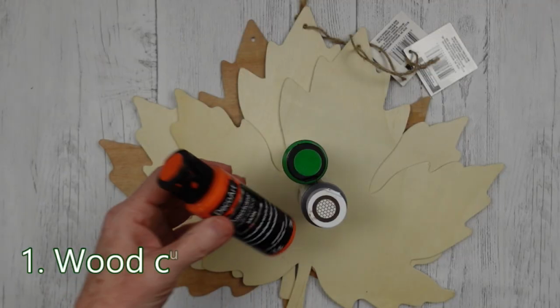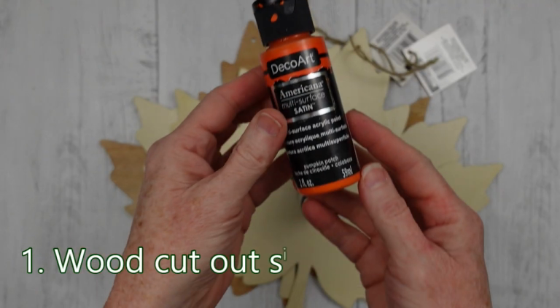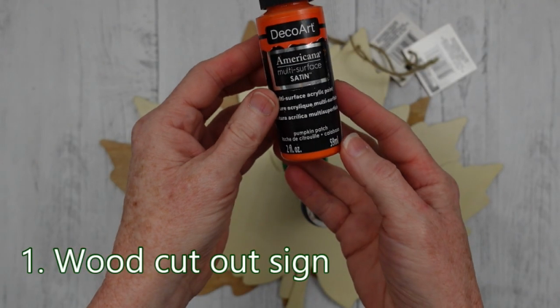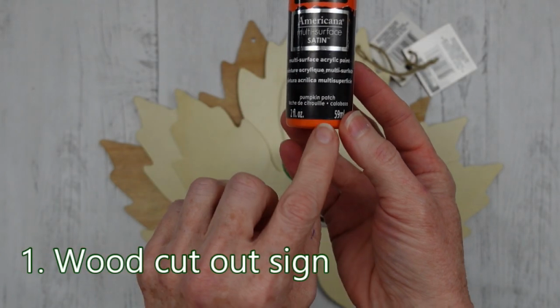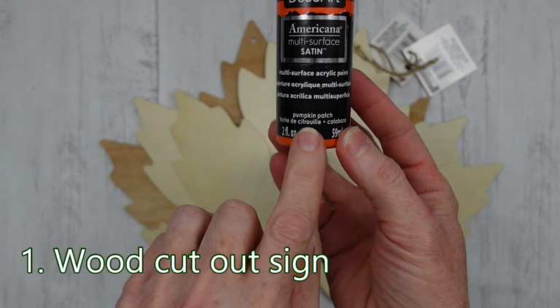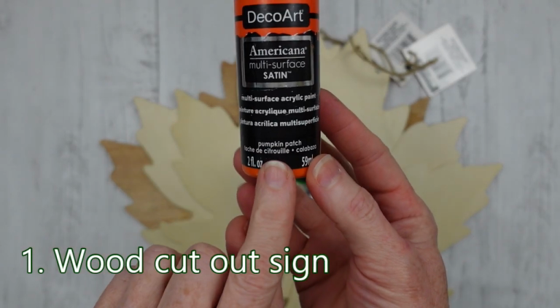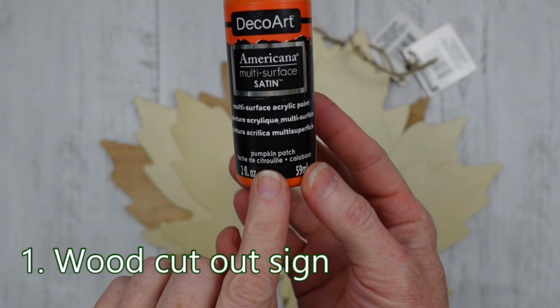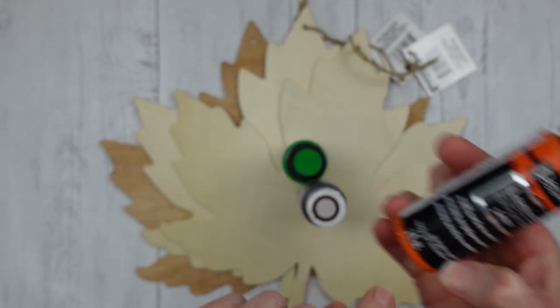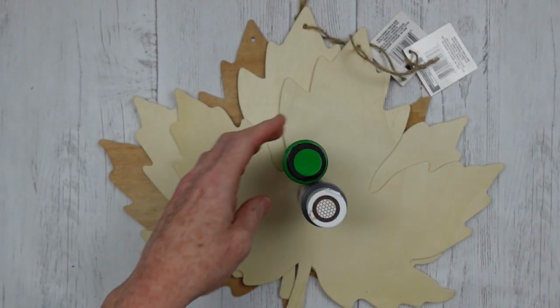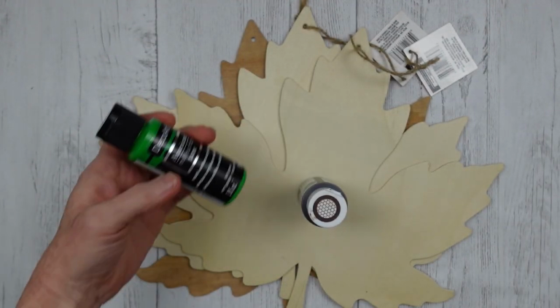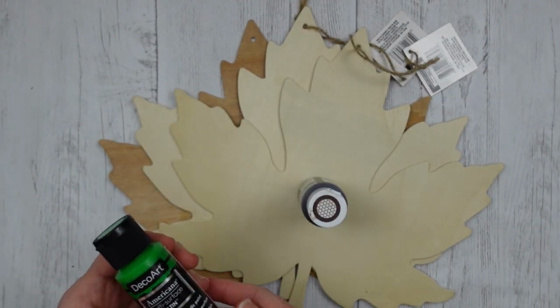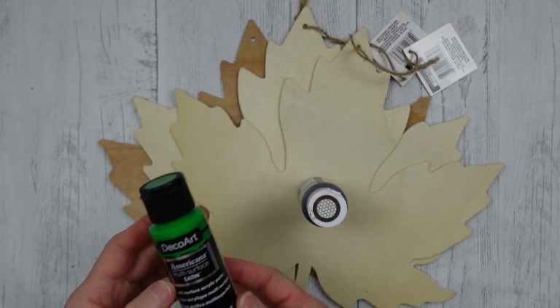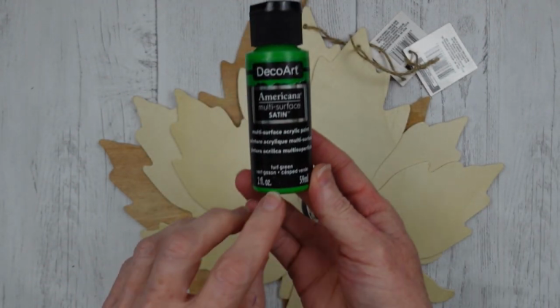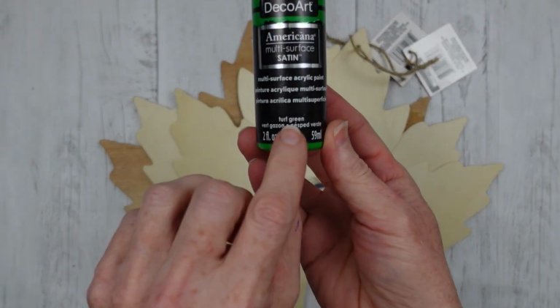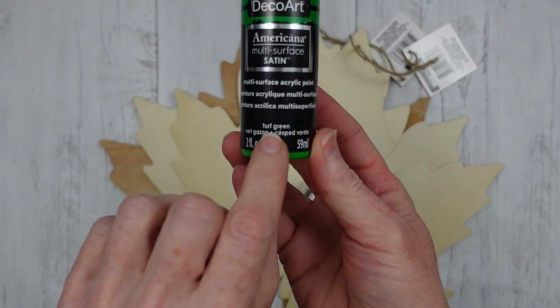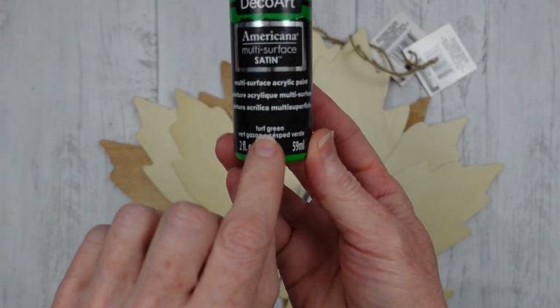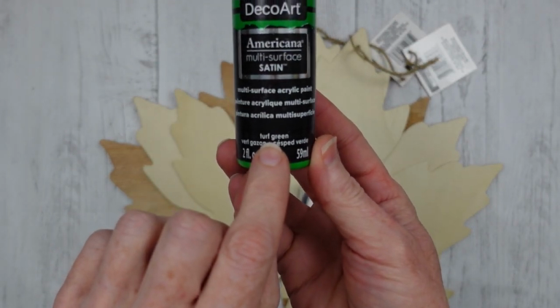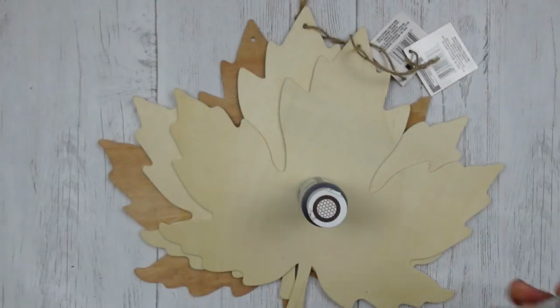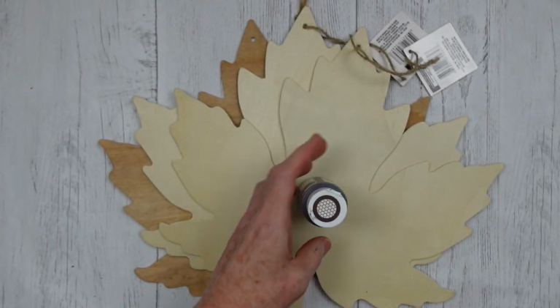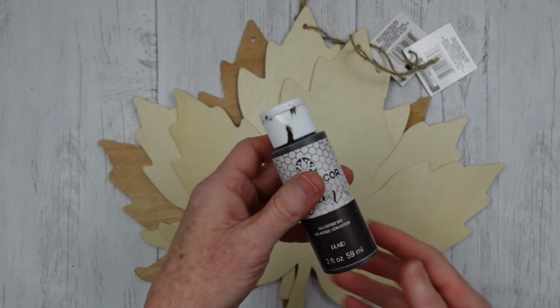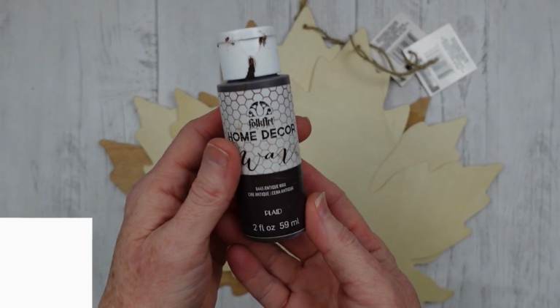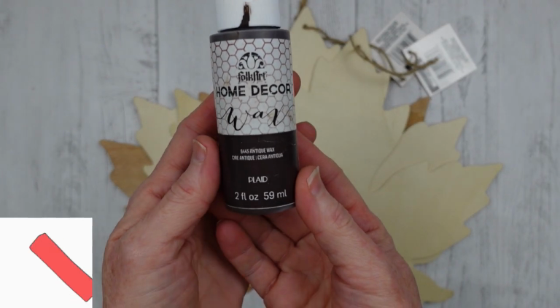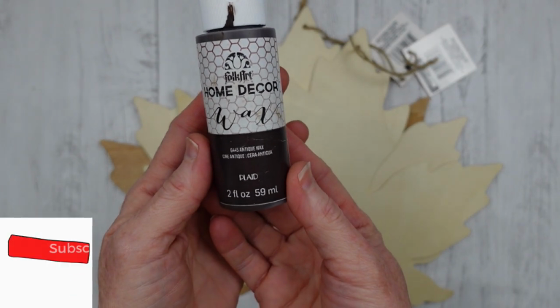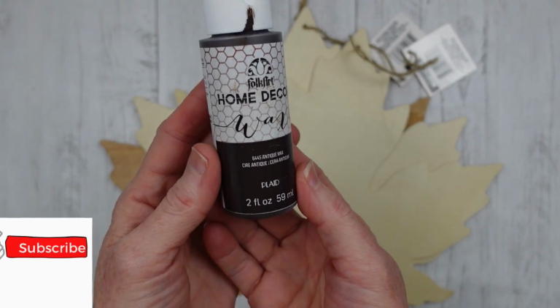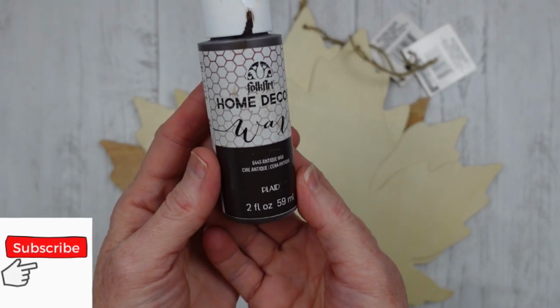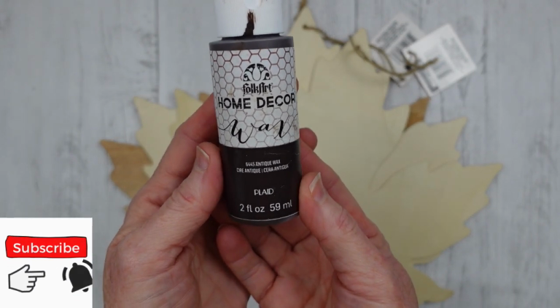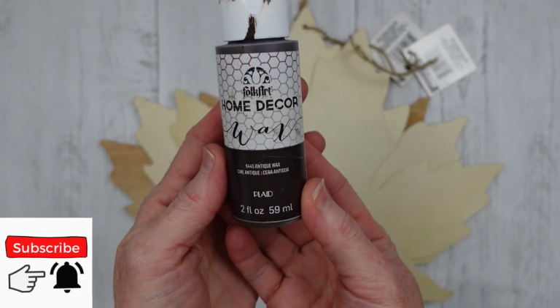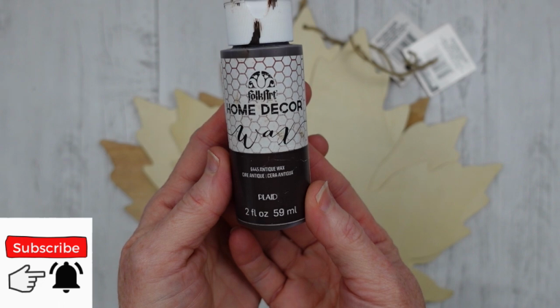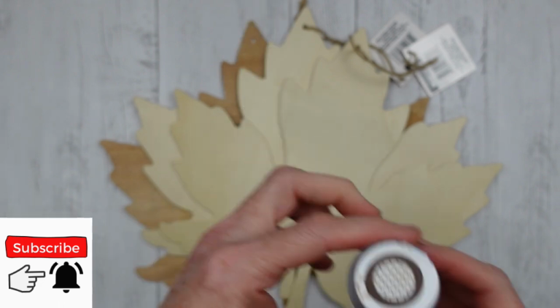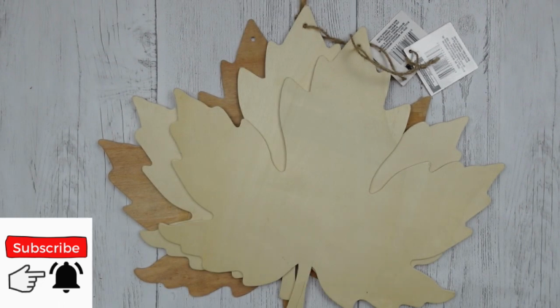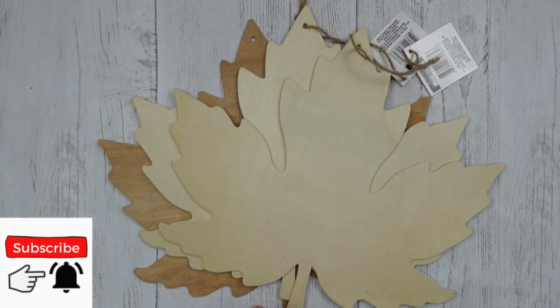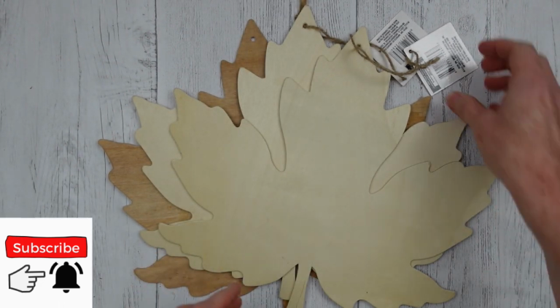So we're gonna start off with the wood cutout sign. Here are the paints that you're going to need: a pumpkin orange, a leaf green, and then the antiquing wax. You can use the leaf cutouts that you get from Dollar Tree.